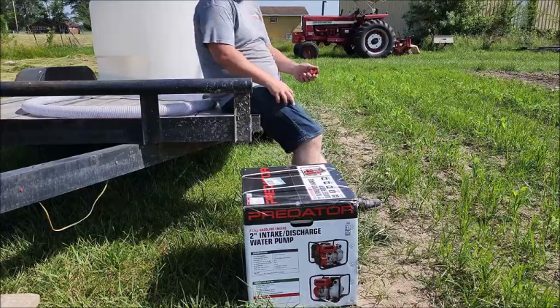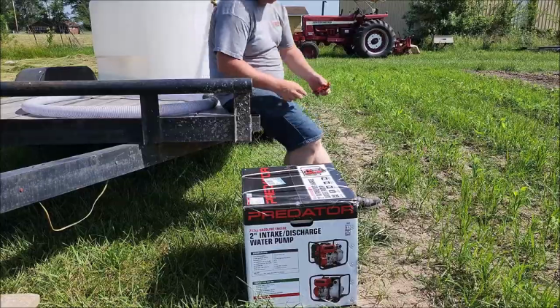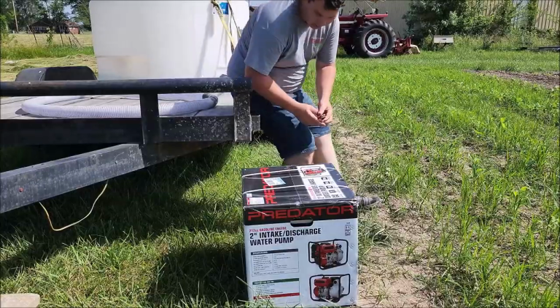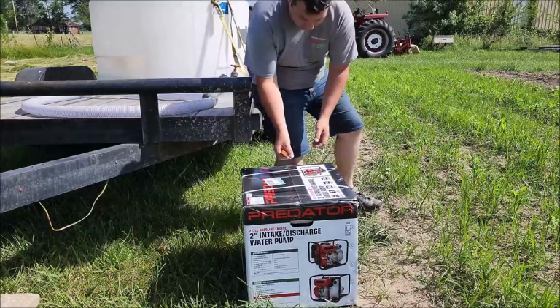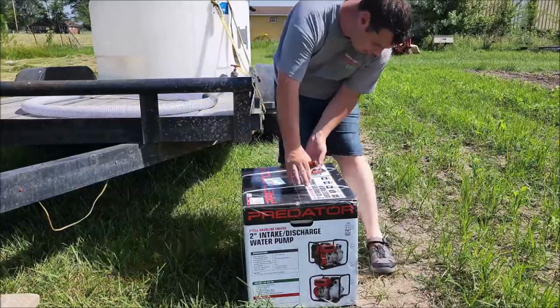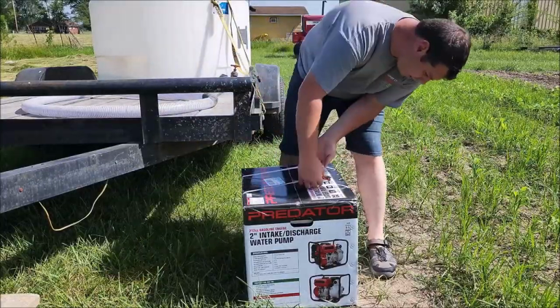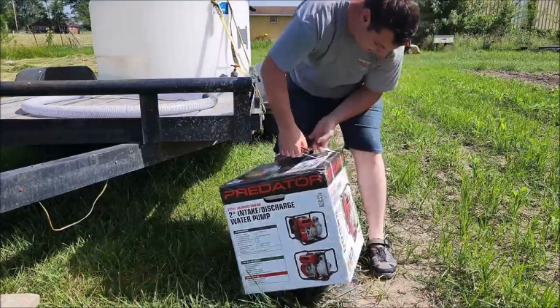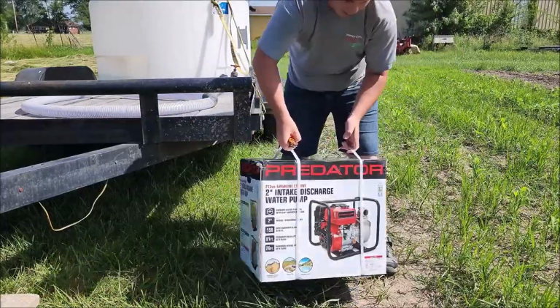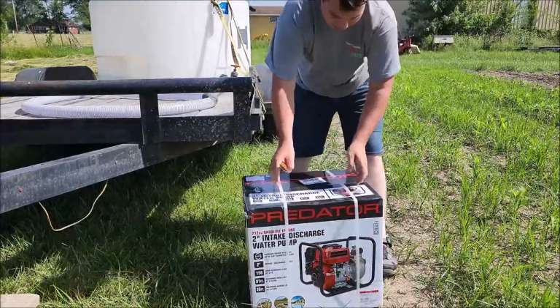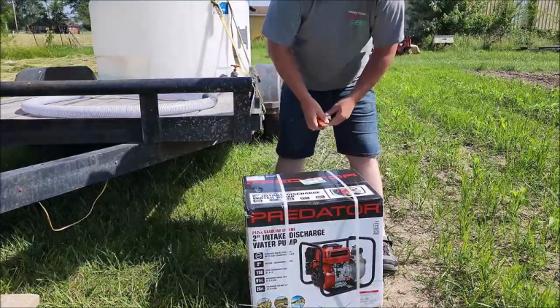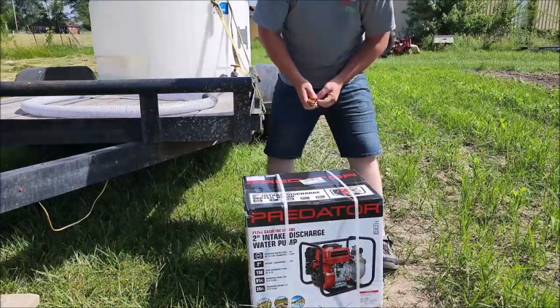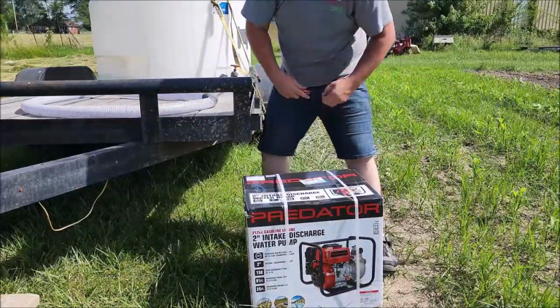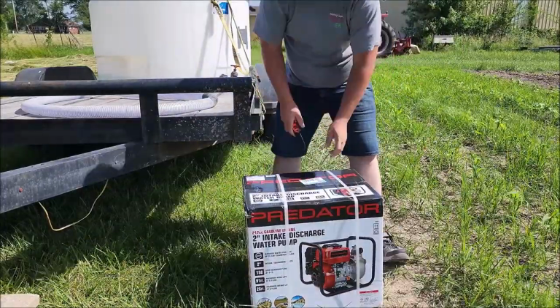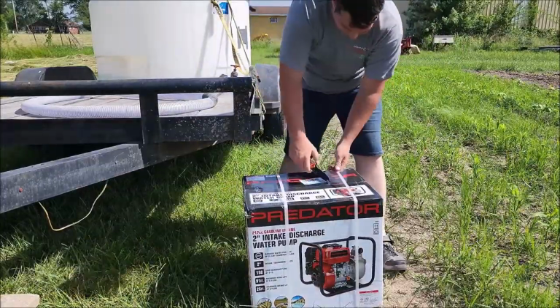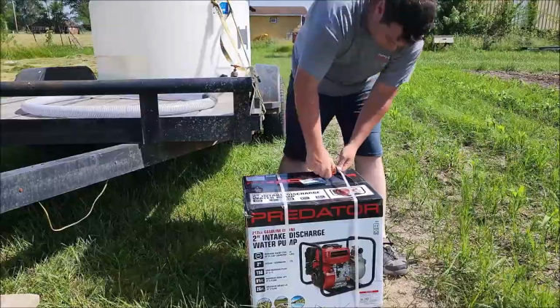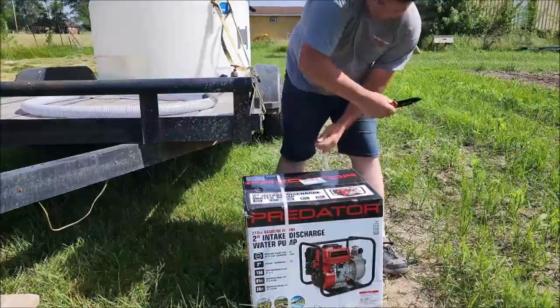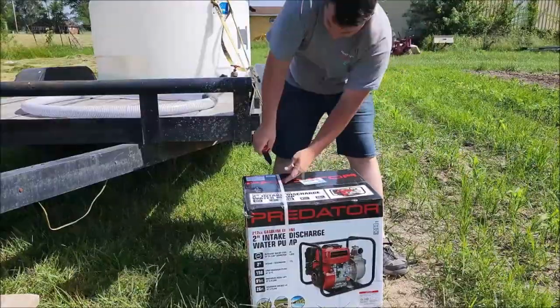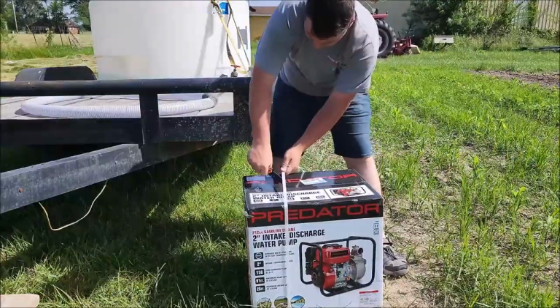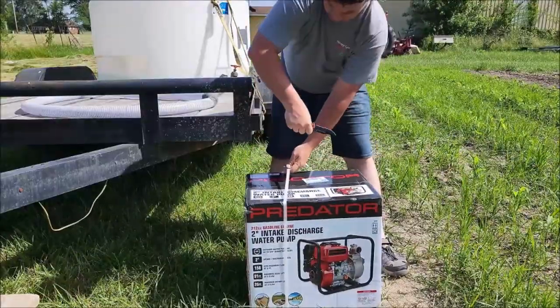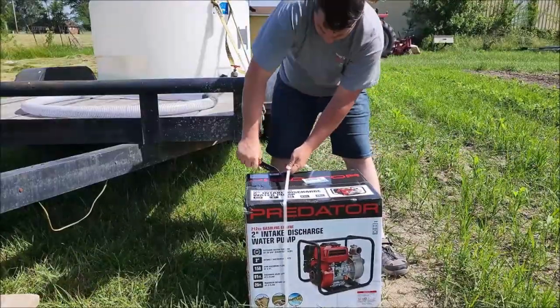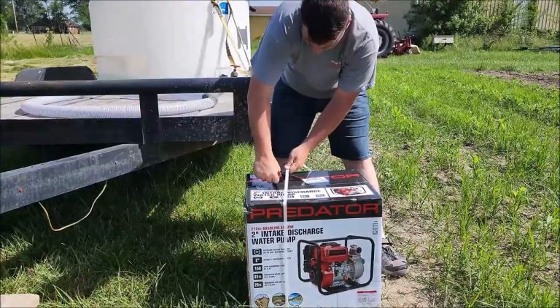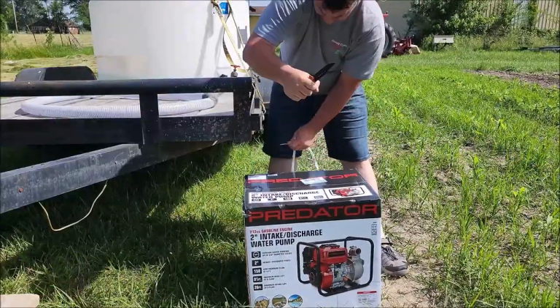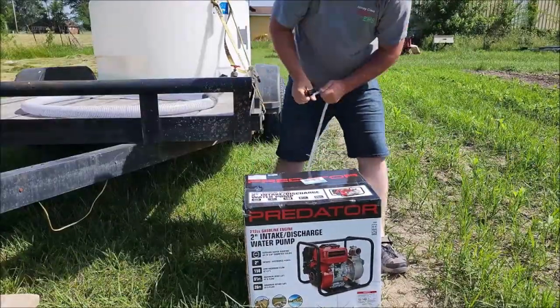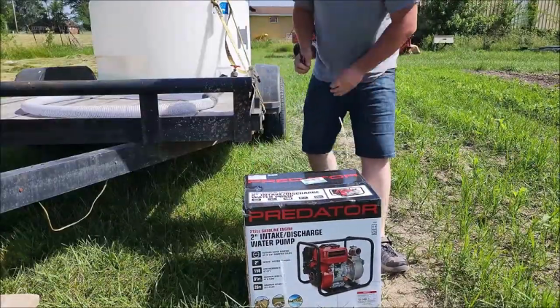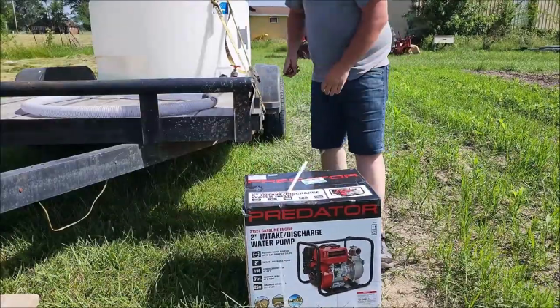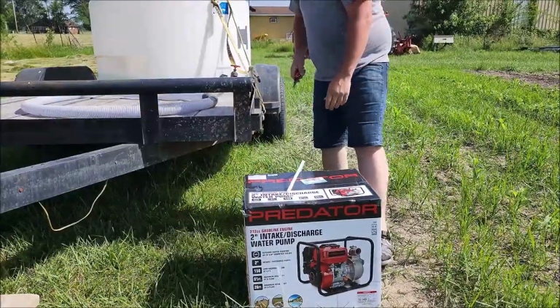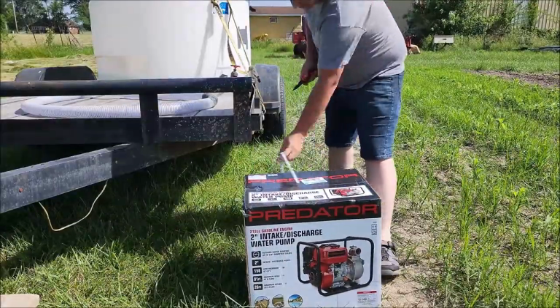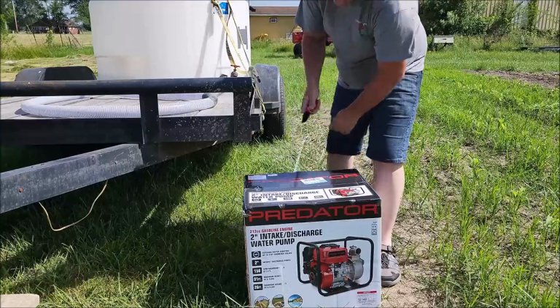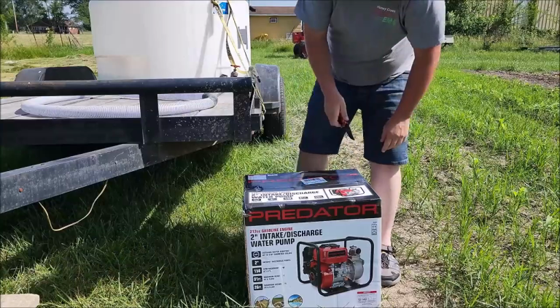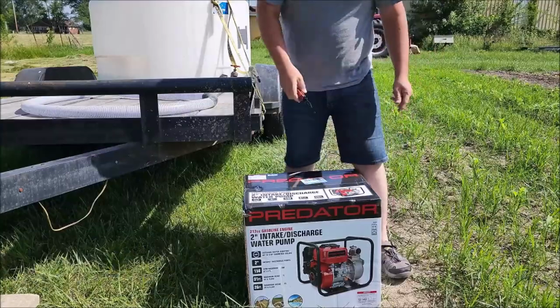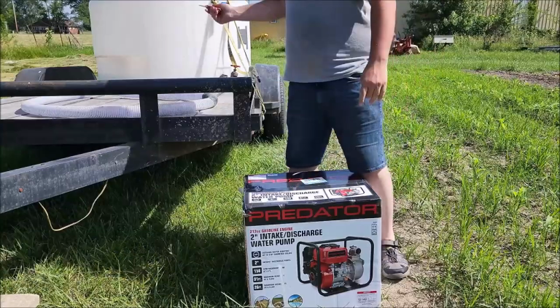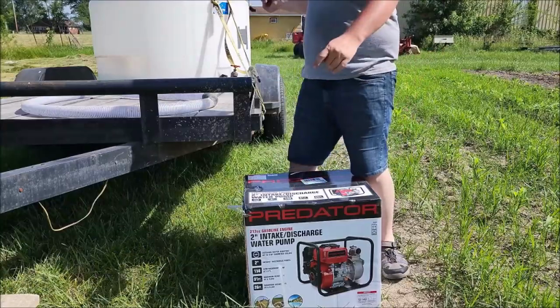Hey everybody, what's going on? Check it out. We got a trash pump we are going to be doing a review on, and we're going to try to hook it up here to the tank.